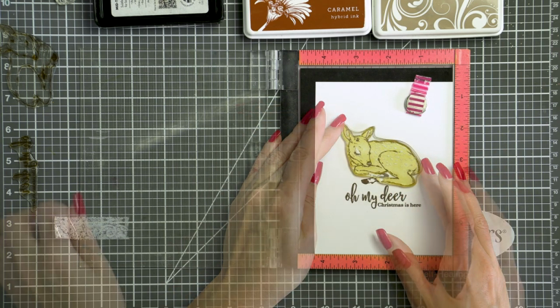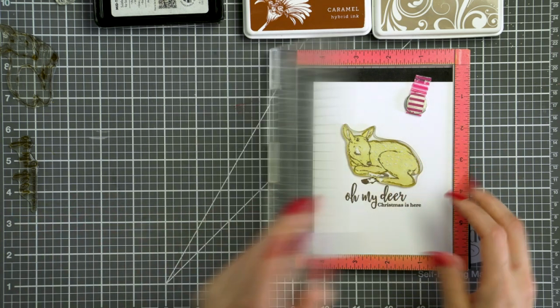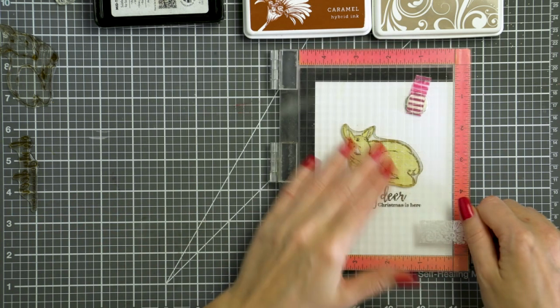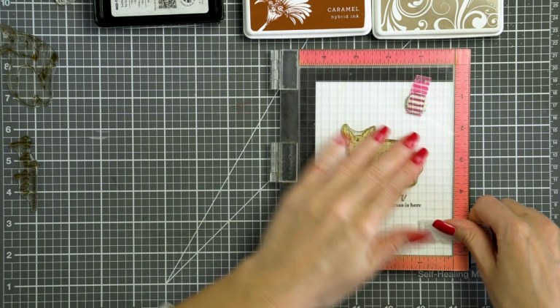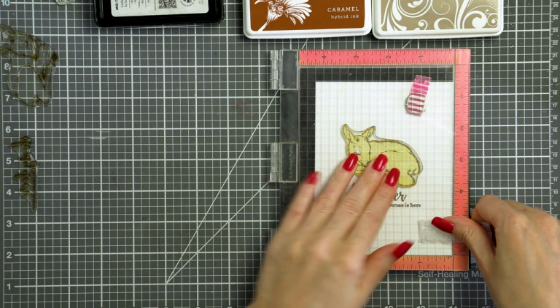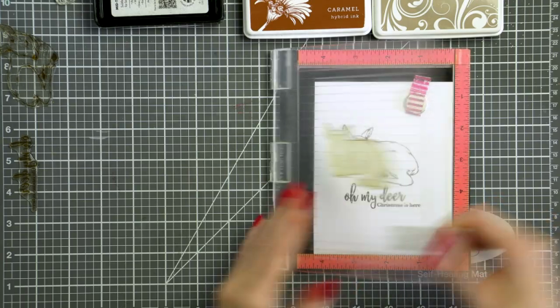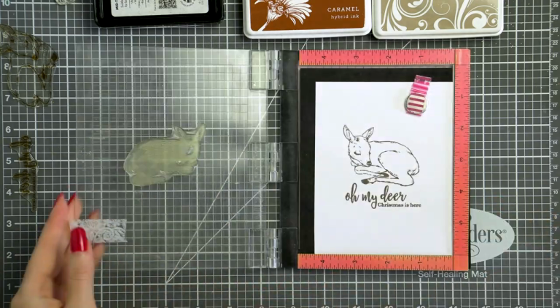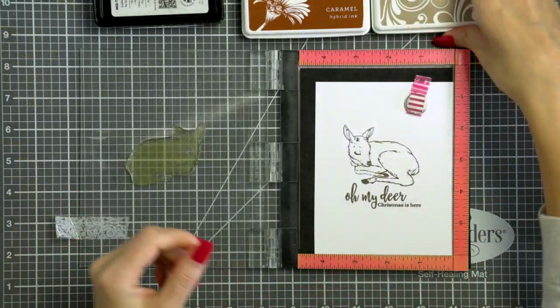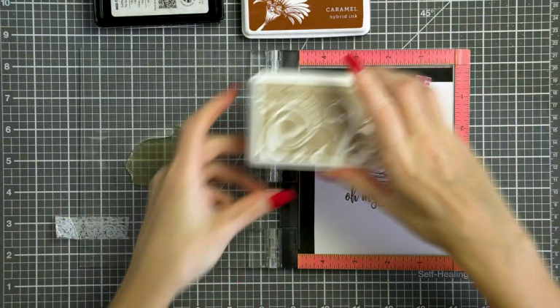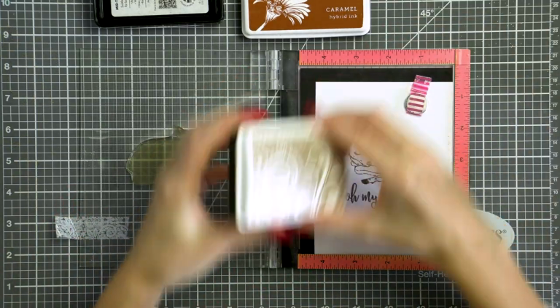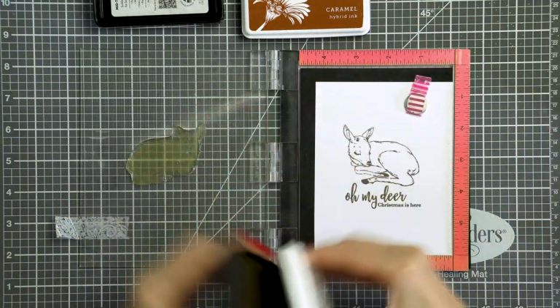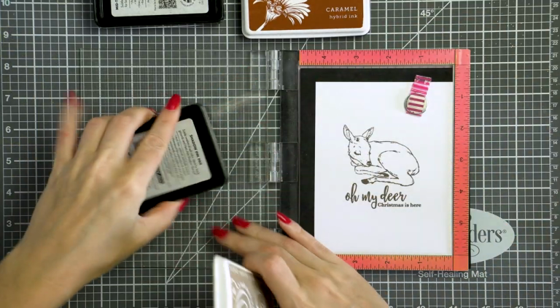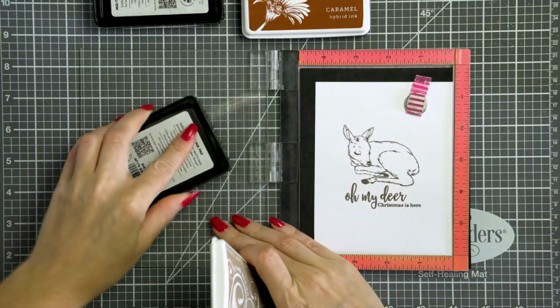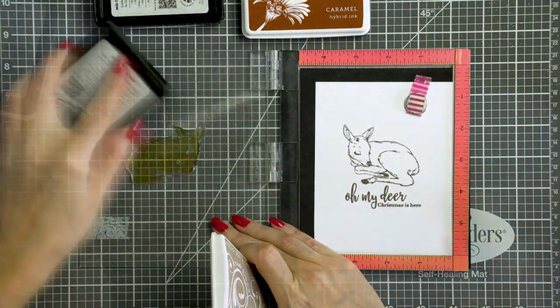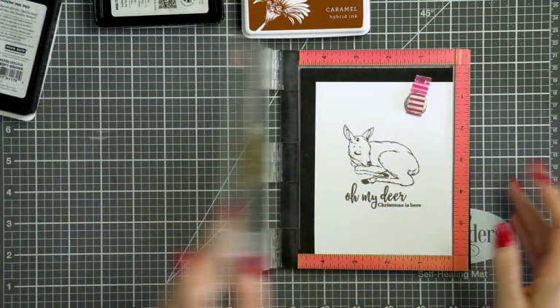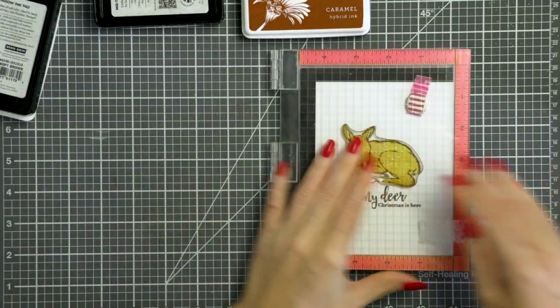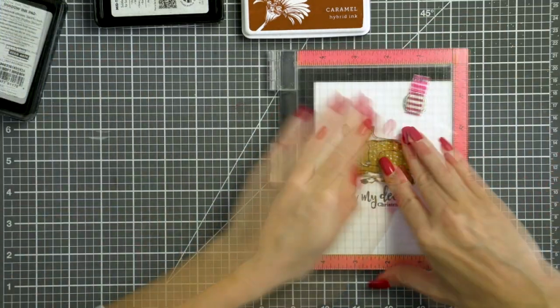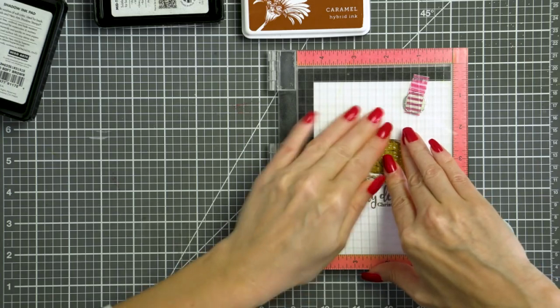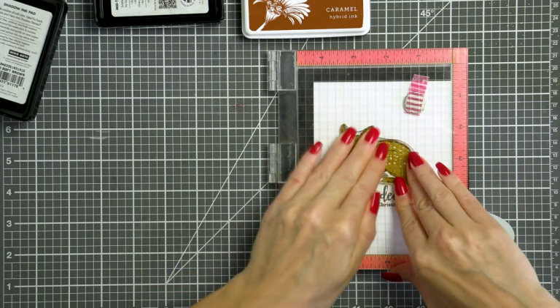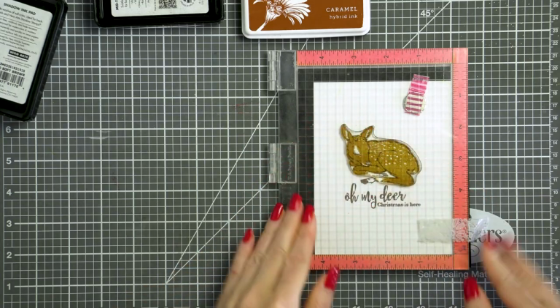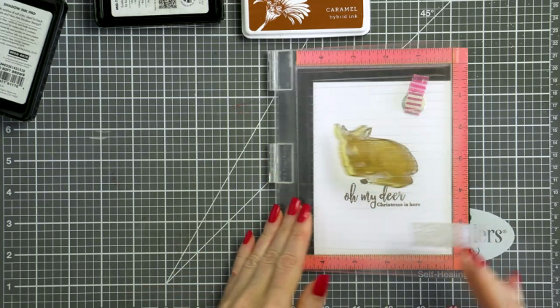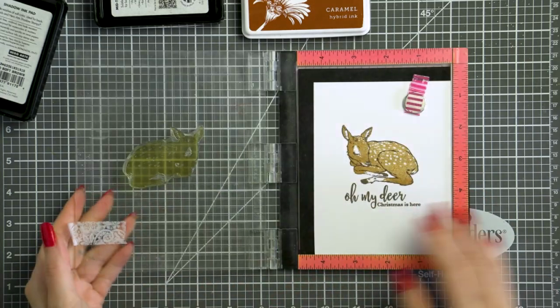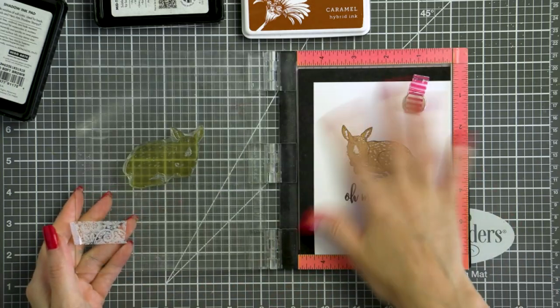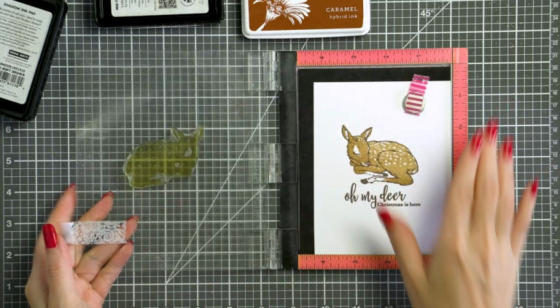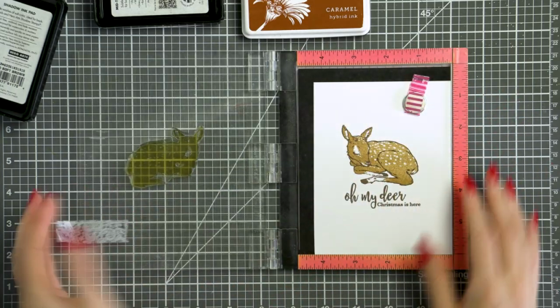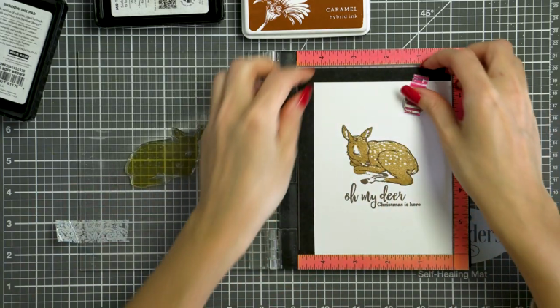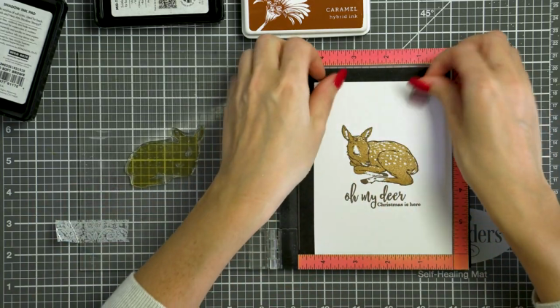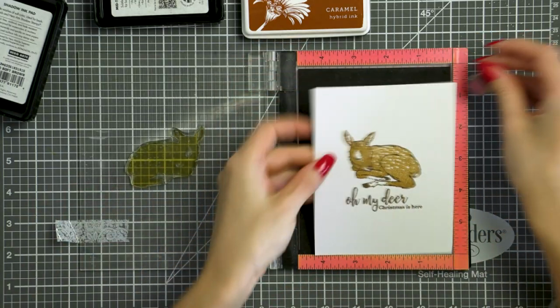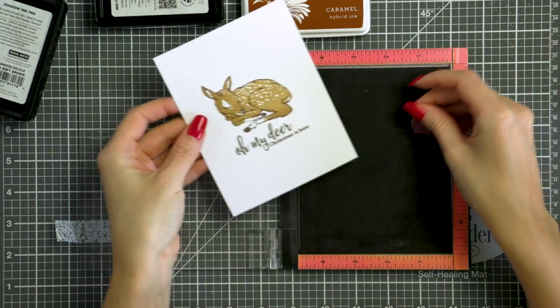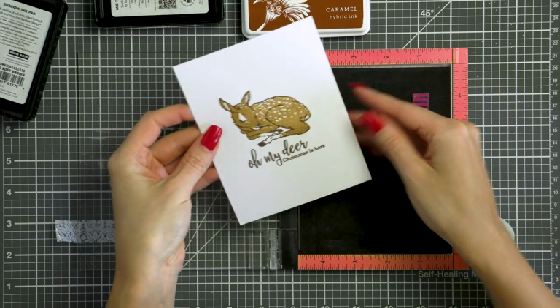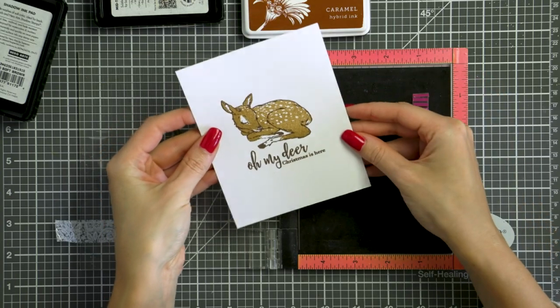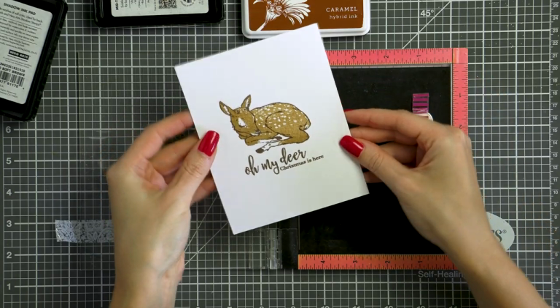I'm now going to stamp the most solid layer of the deer image using the lightest color of ink that I've selected, soft brown. It's easy to align and now we have a beautiful speckled detail to our deer, or to our font.